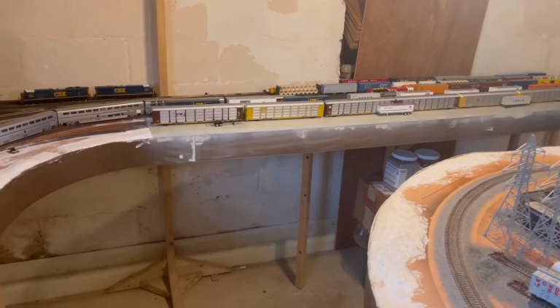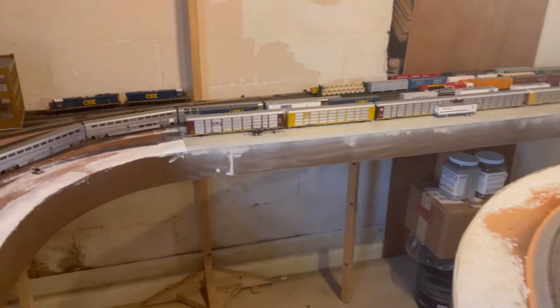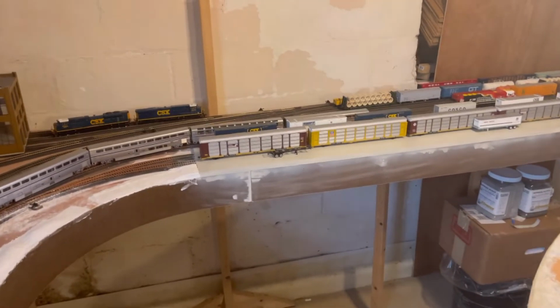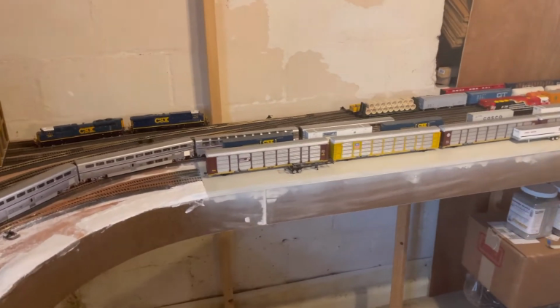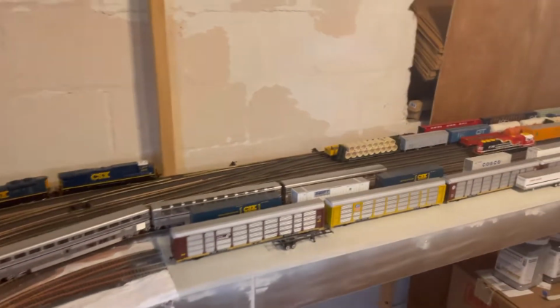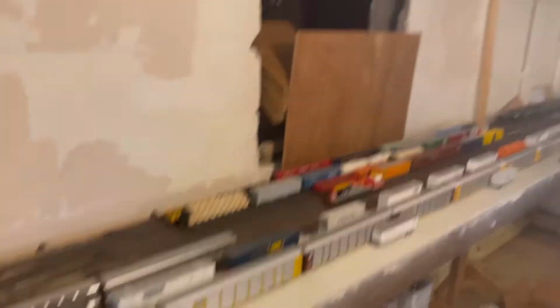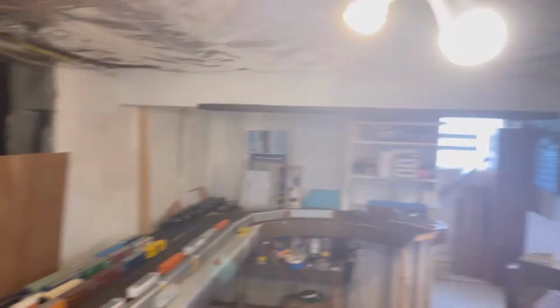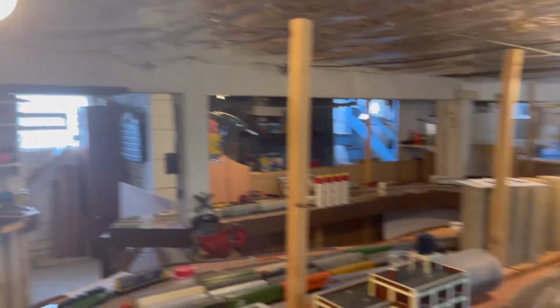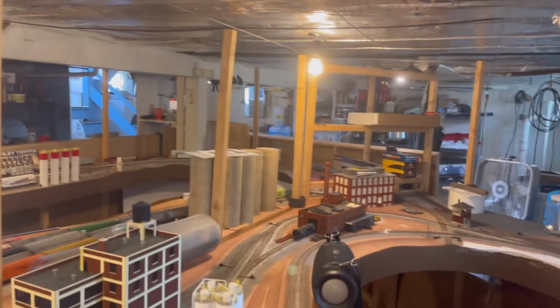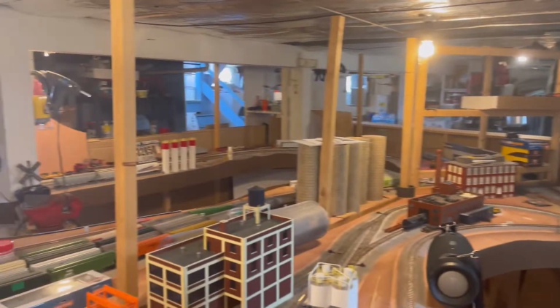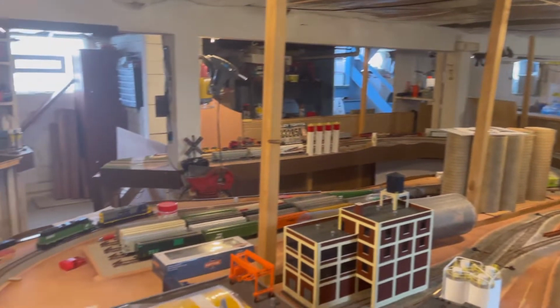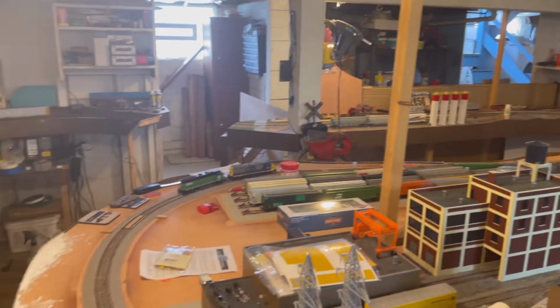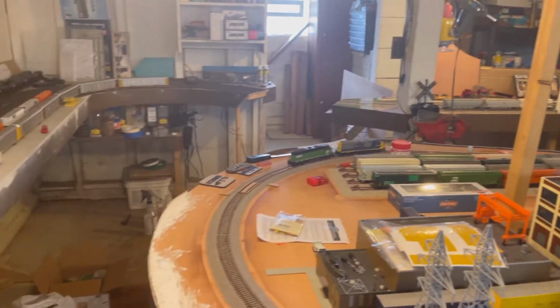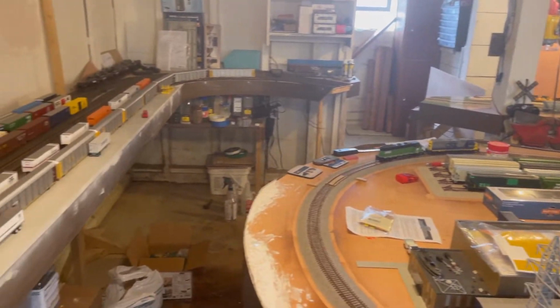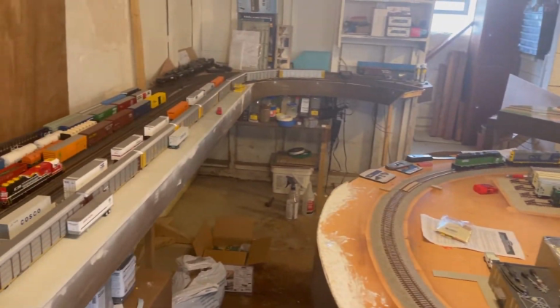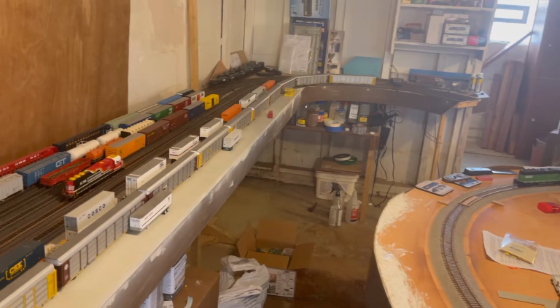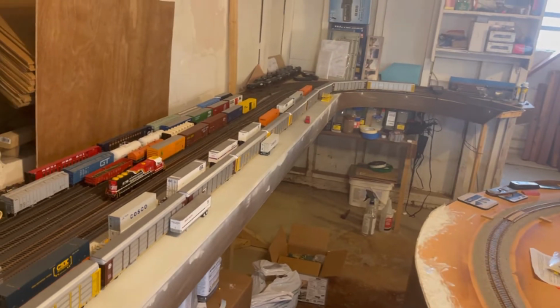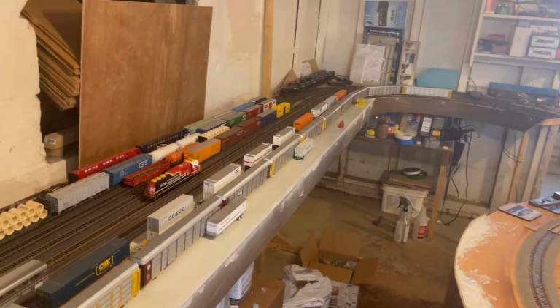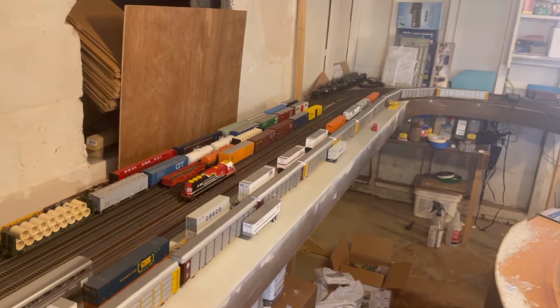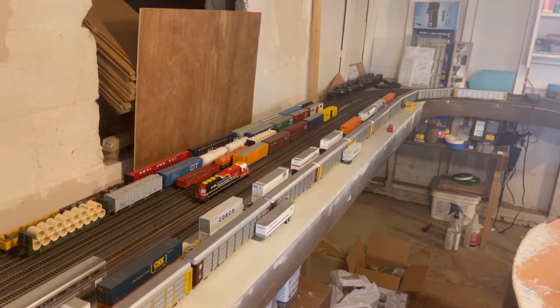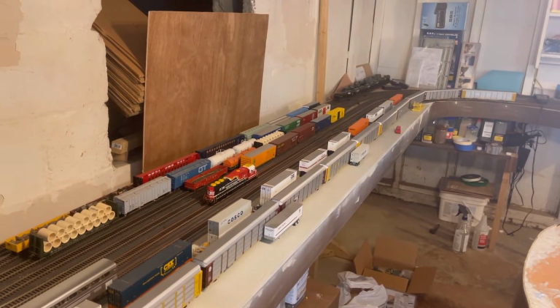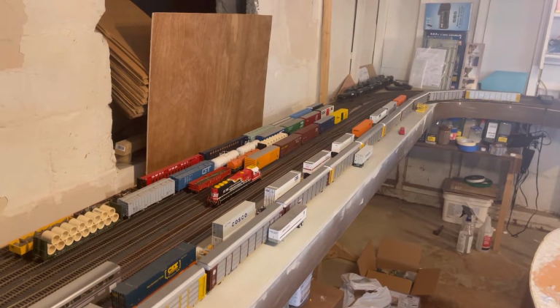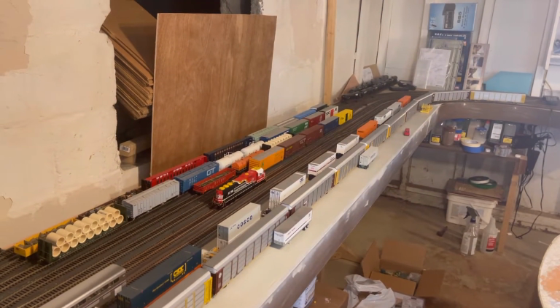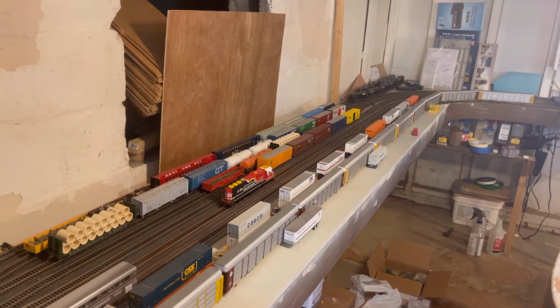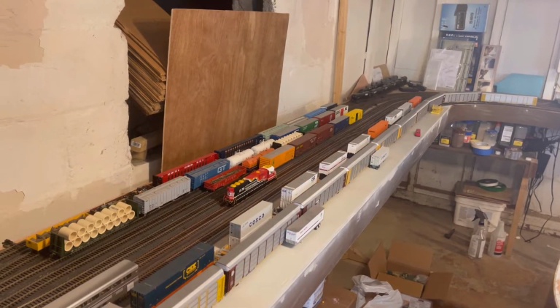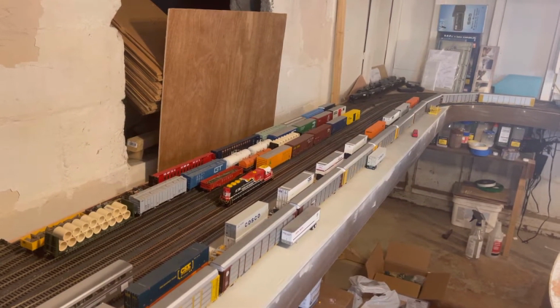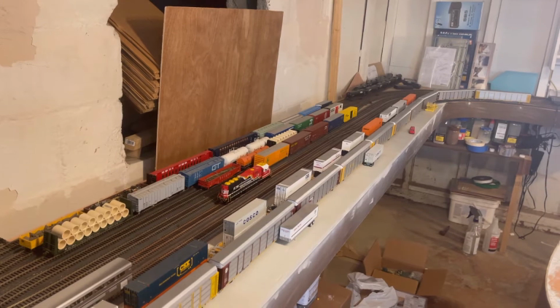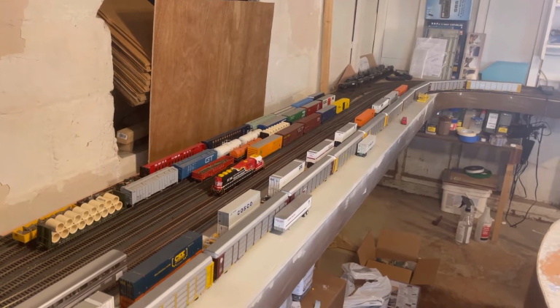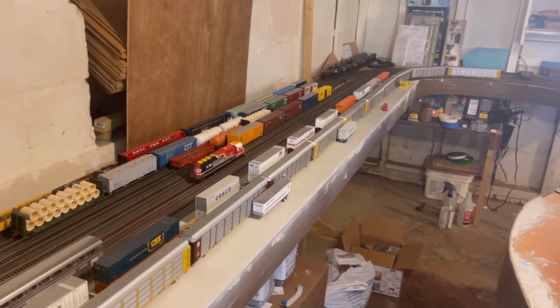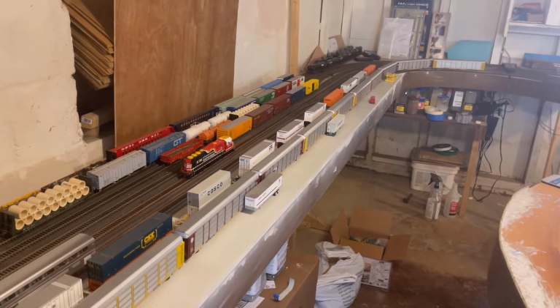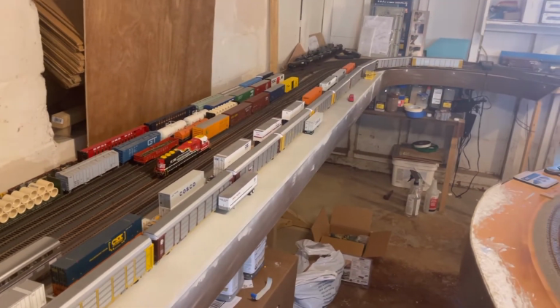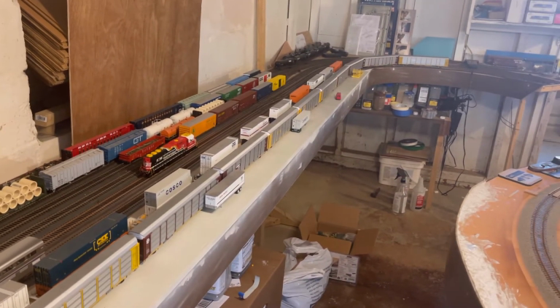The reason this is the last one is that this layout is in my father's basement, and they have made the decision to move here in the near future. So I figured now is a good time to start getting rid of this stuff.